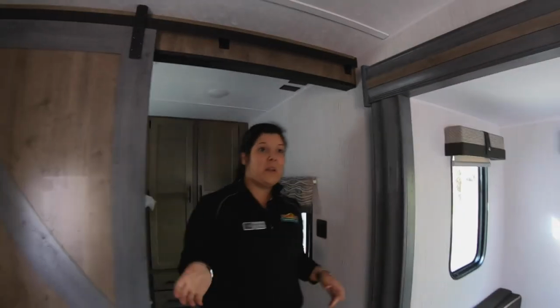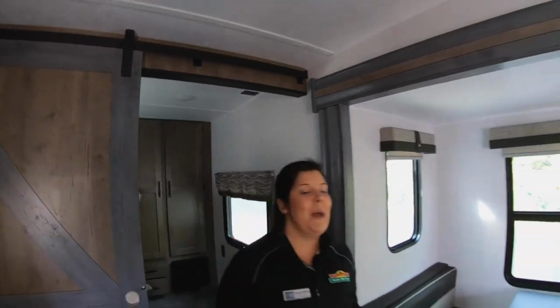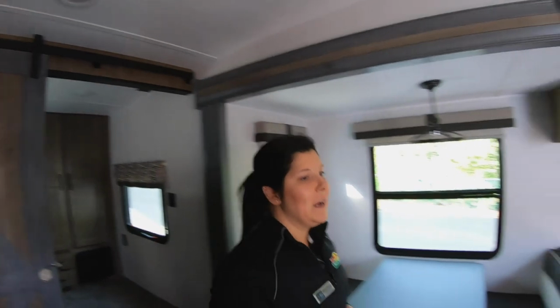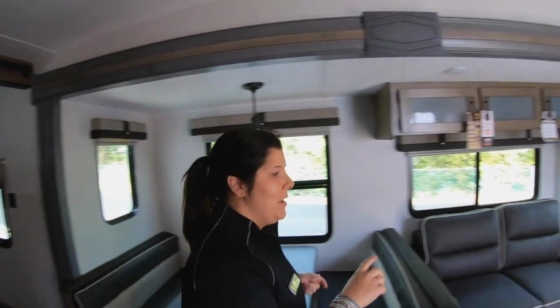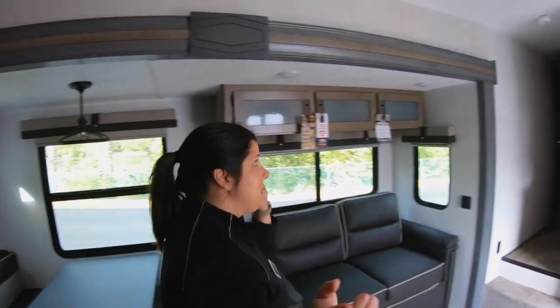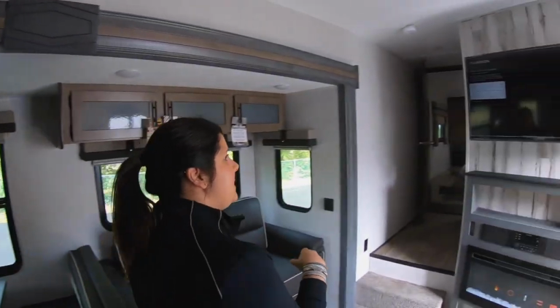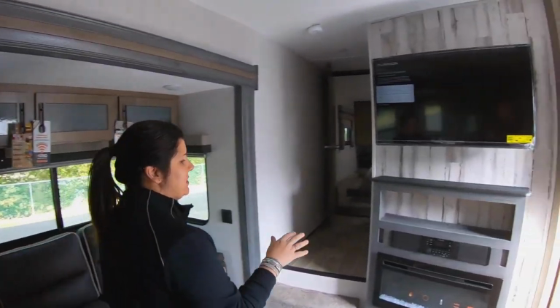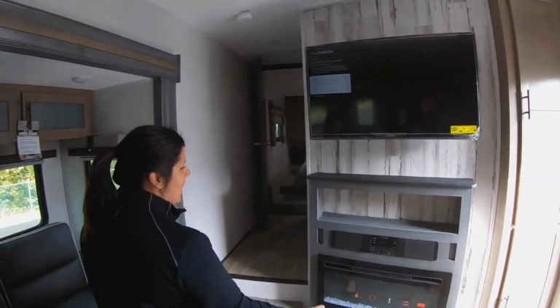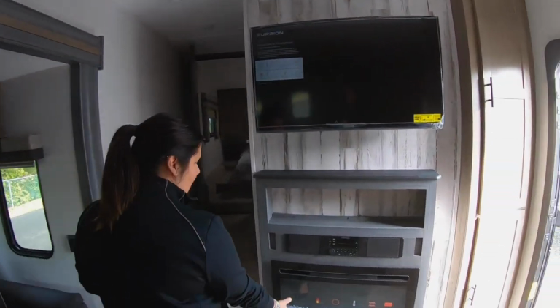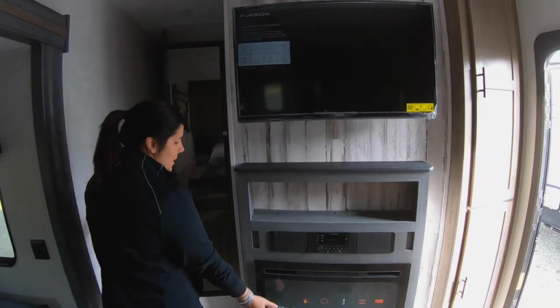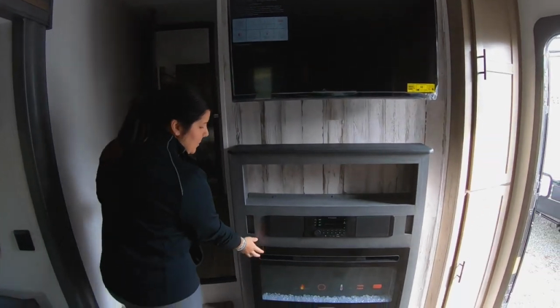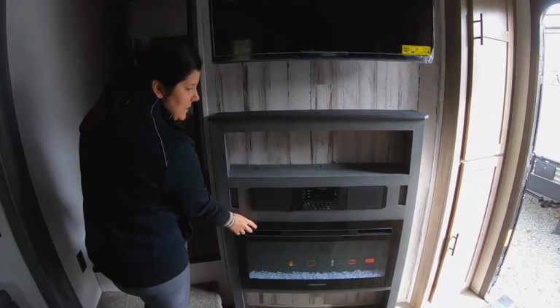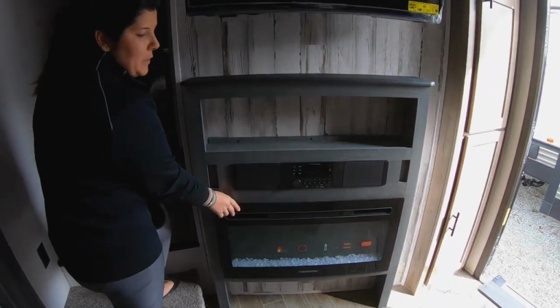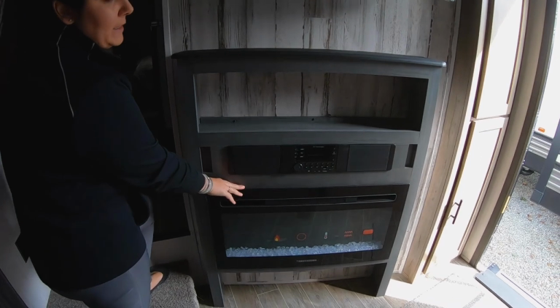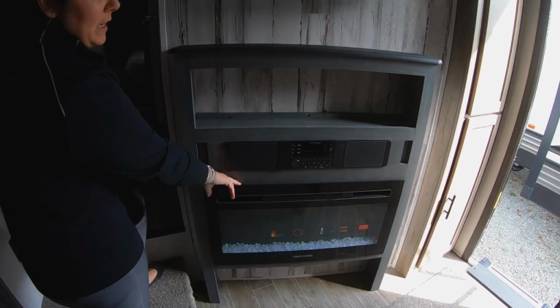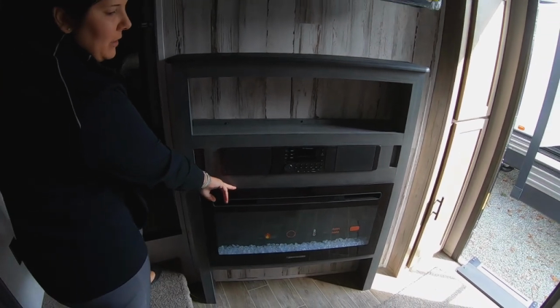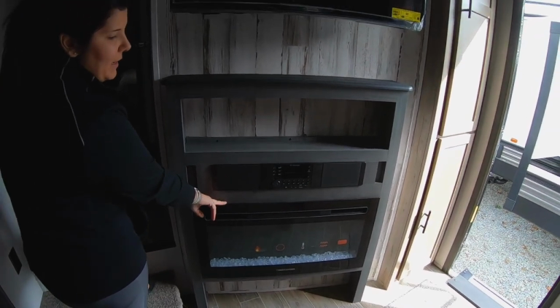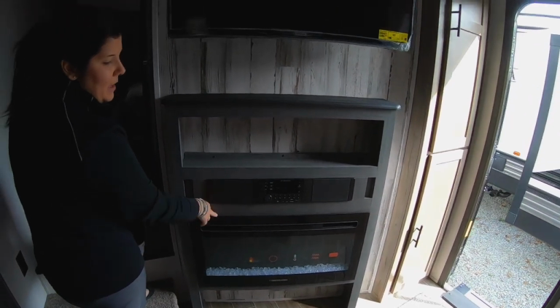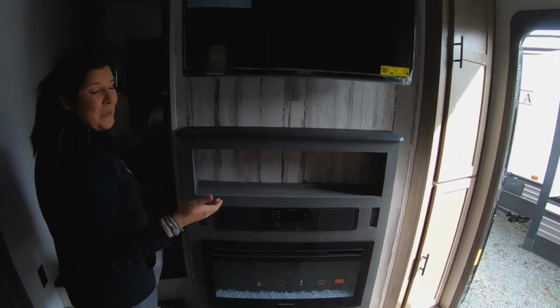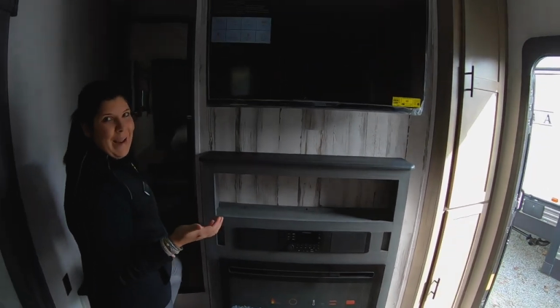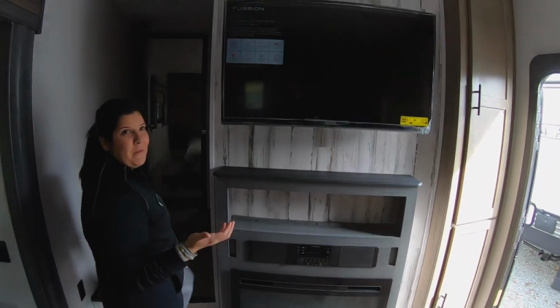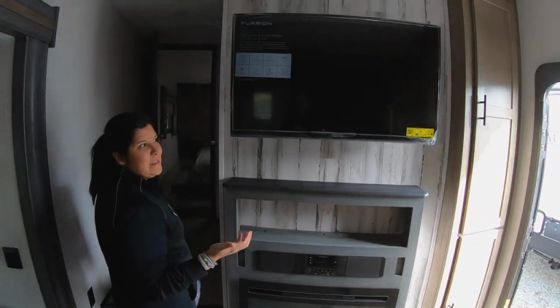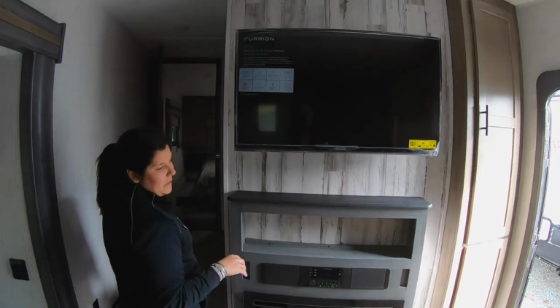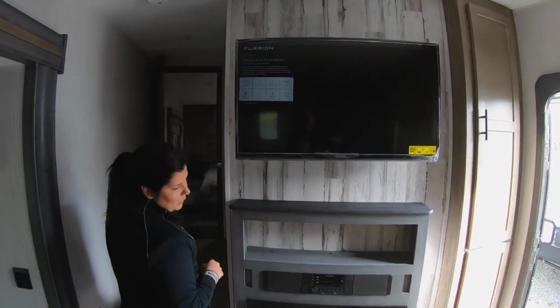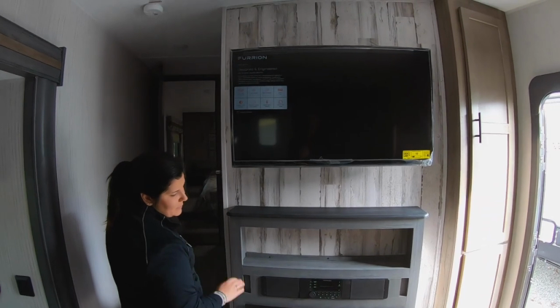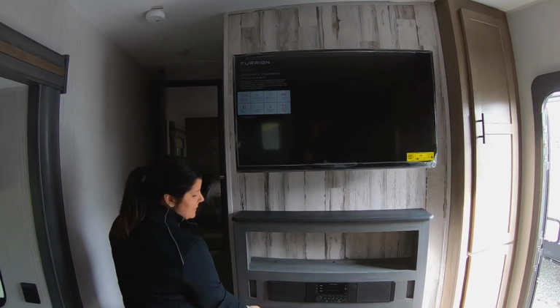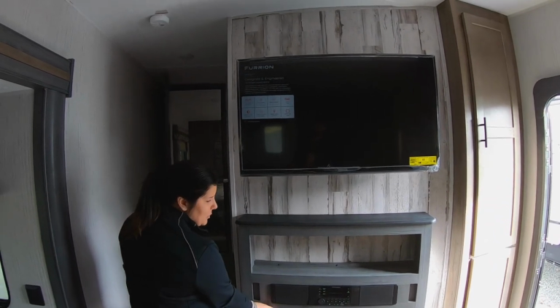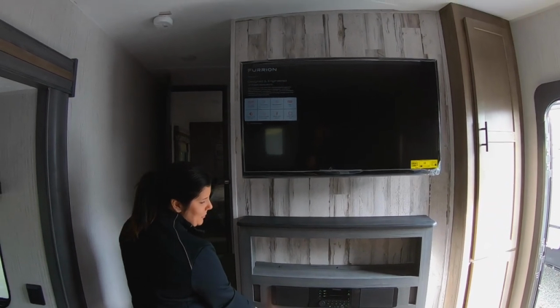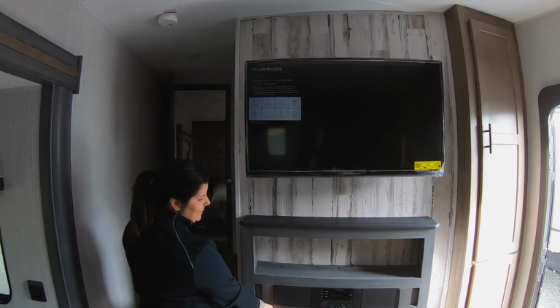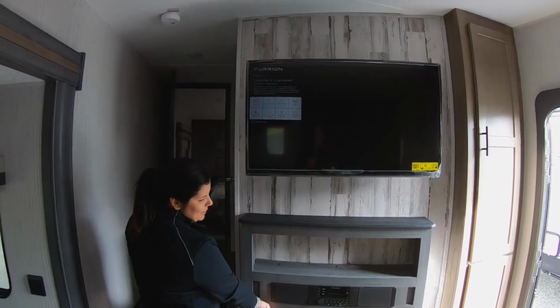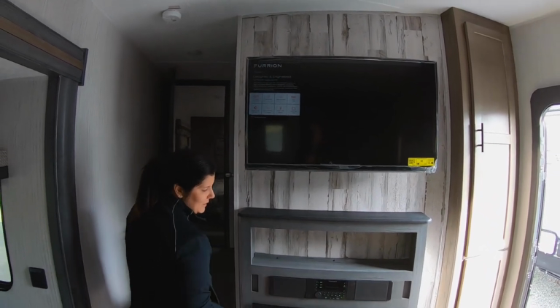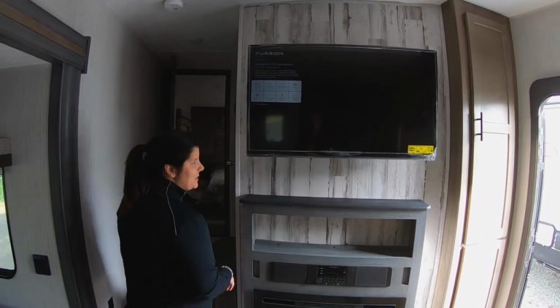Come on back here to the living space. You've also got a fireplace, and those are nice just to knock the chill off at night. Especially right now in the fall season, it's getting a little cooler. It helps so you don't run your propane — you're just using electricity.